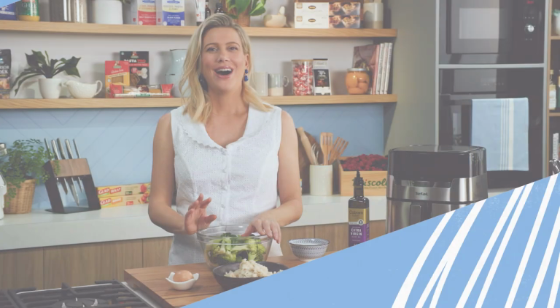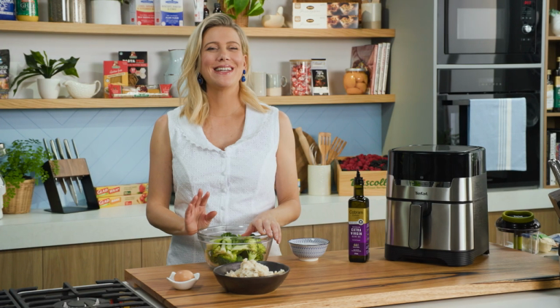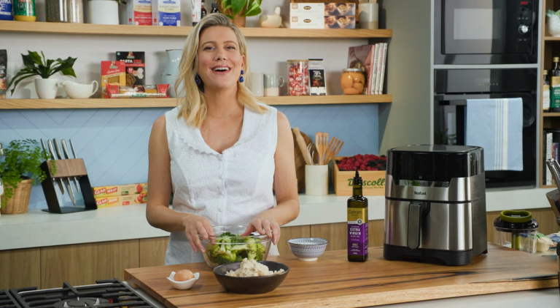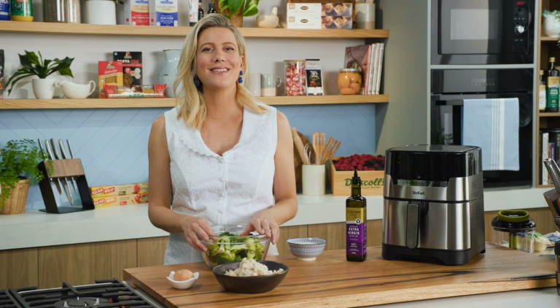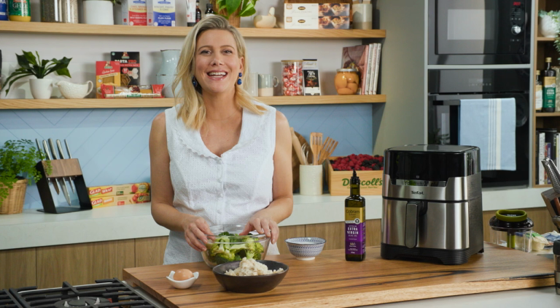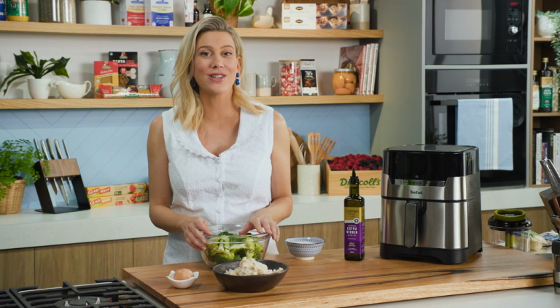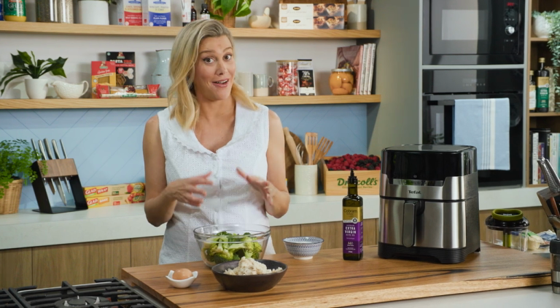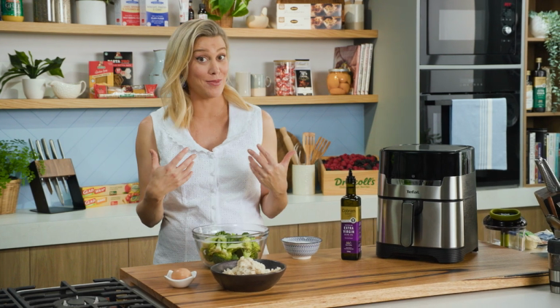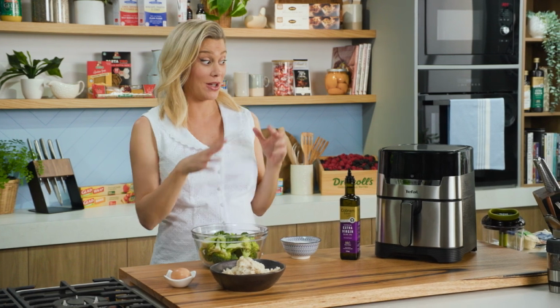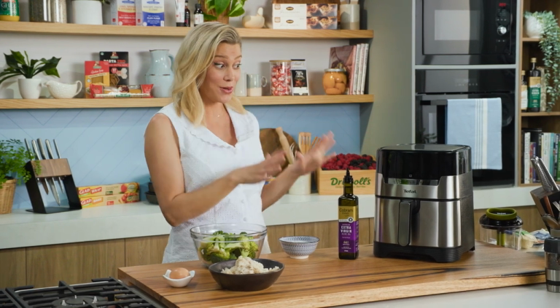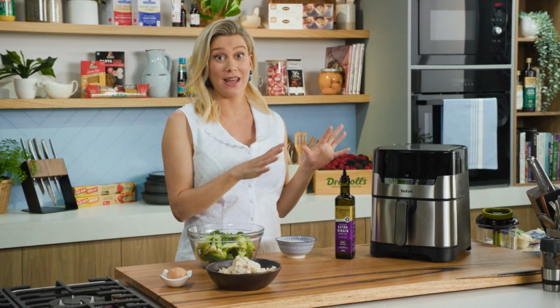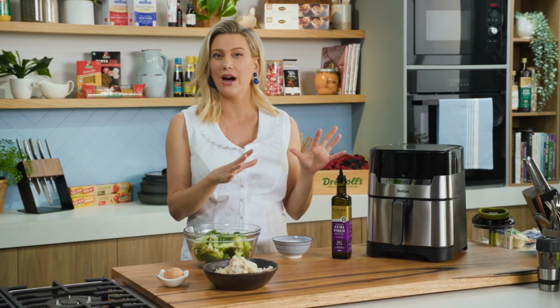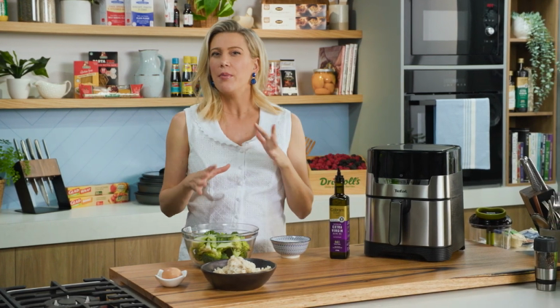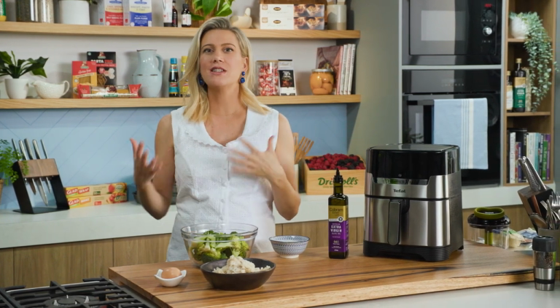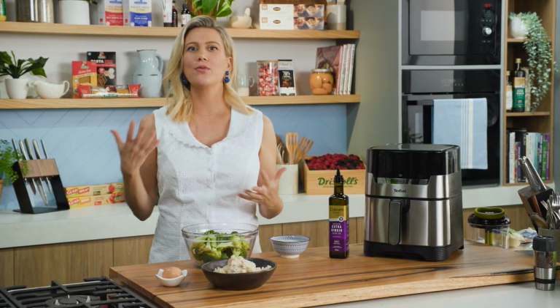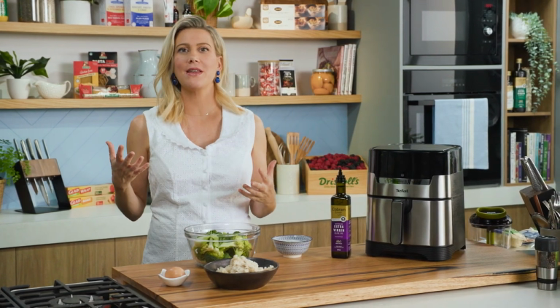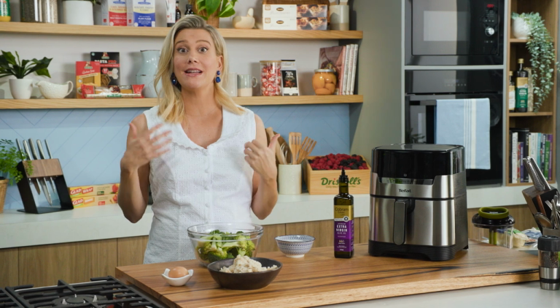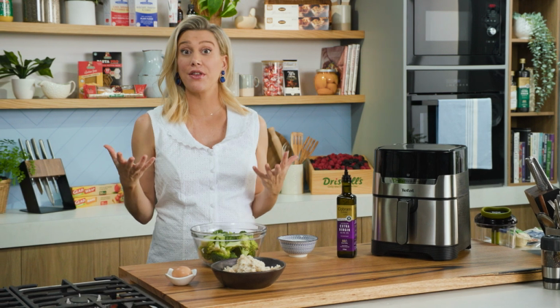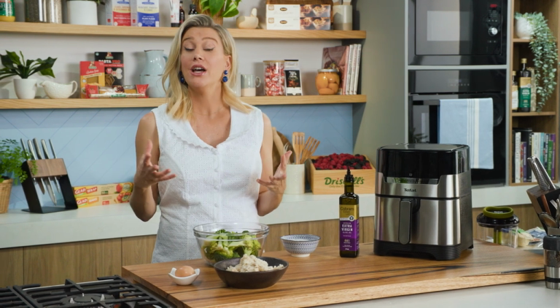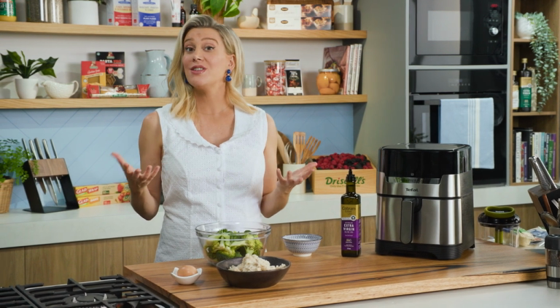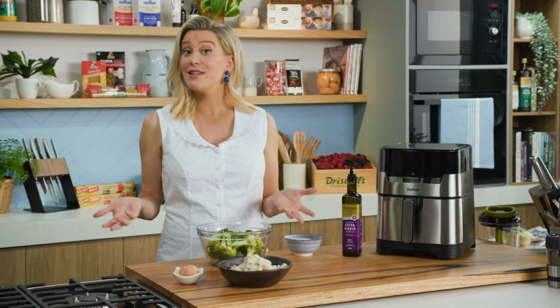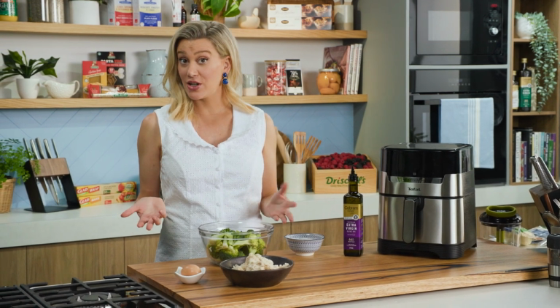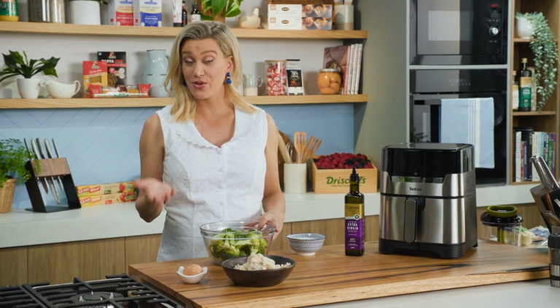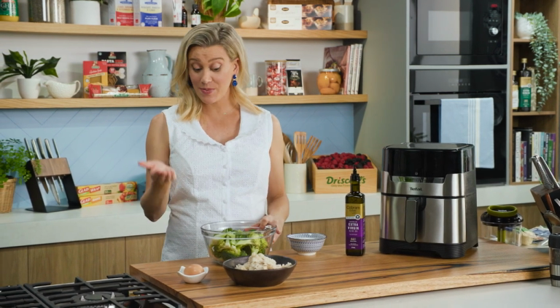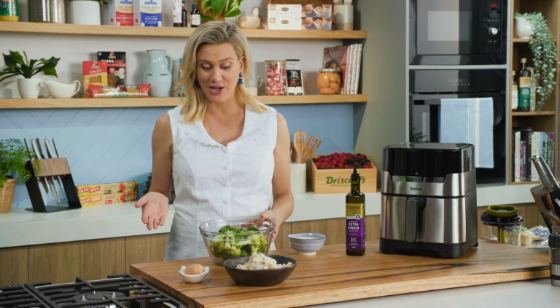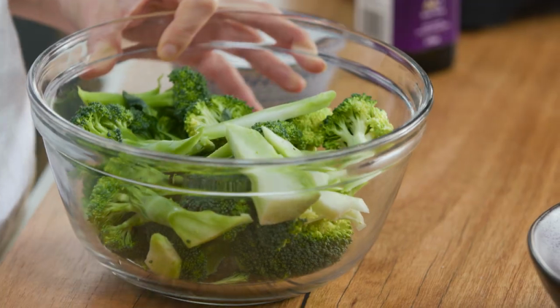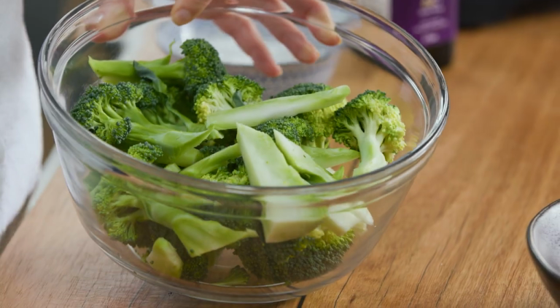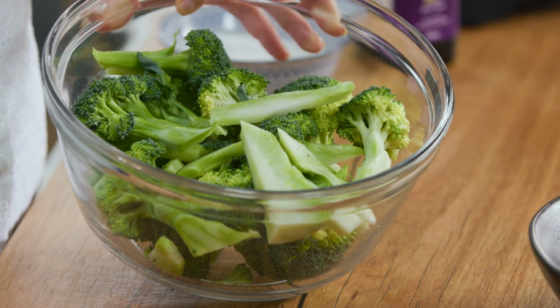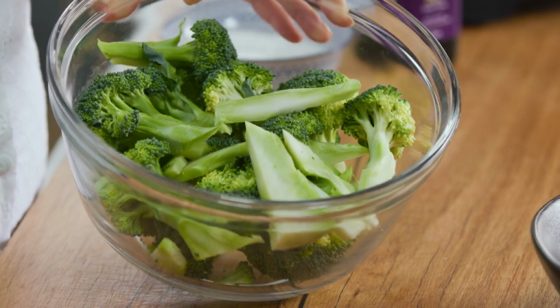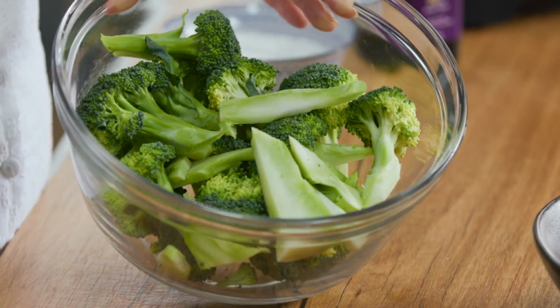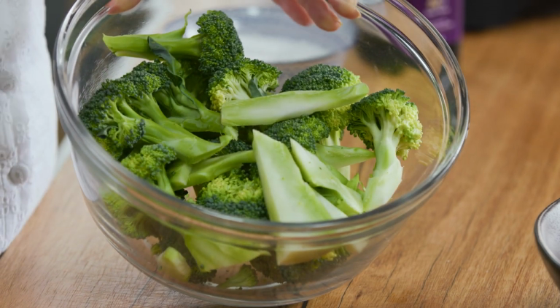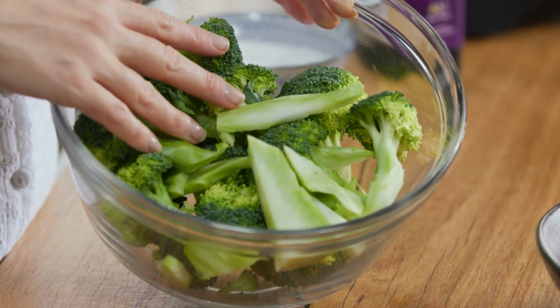I know kids love their little tater tots and I love them too, and I like to cook them in the air fryer. But I wanted to develop a recipe that's a little healthier using a different vegetable. So instead of potato, I'm going to show you my version using some broccoli.